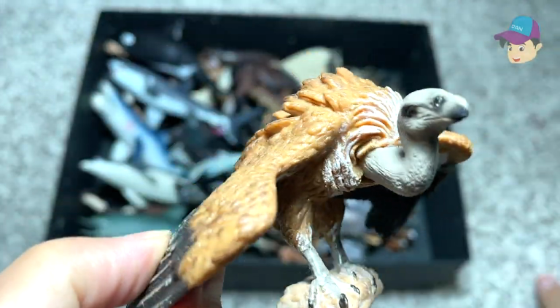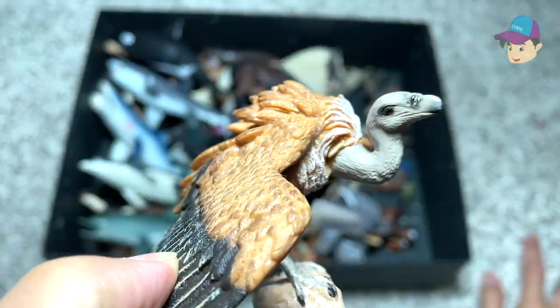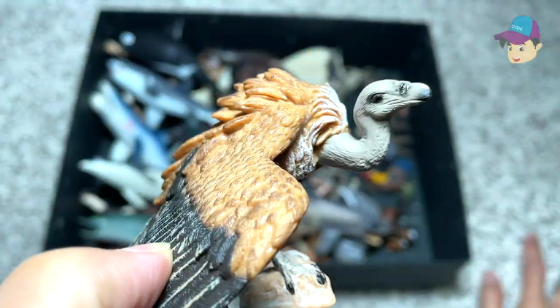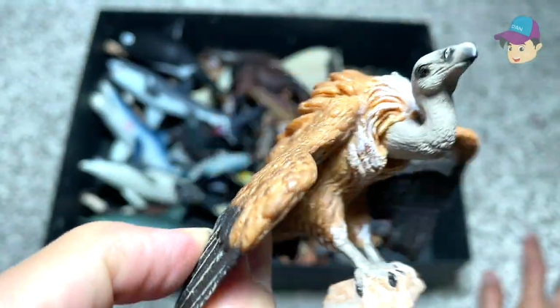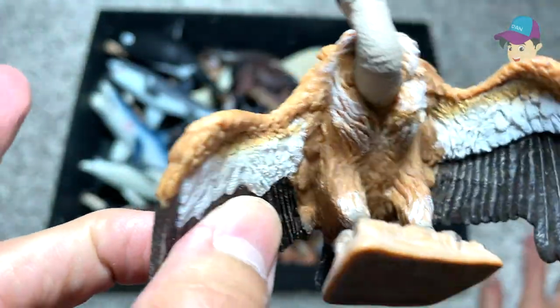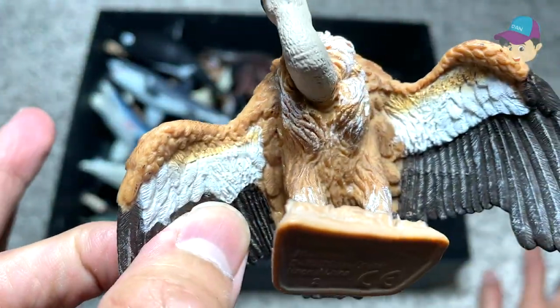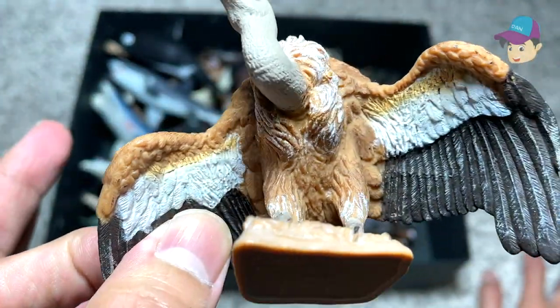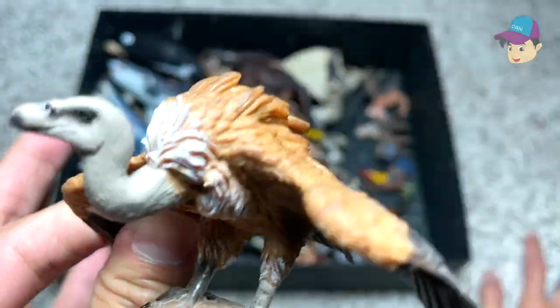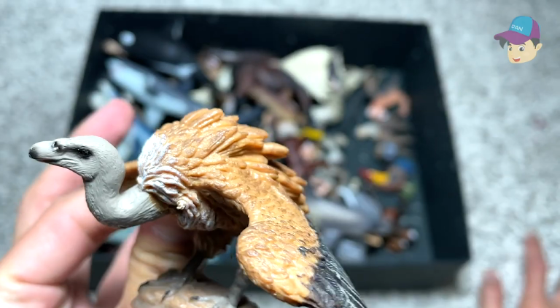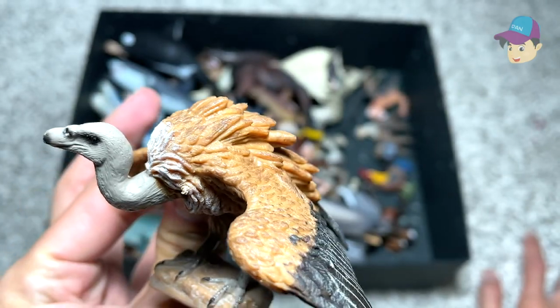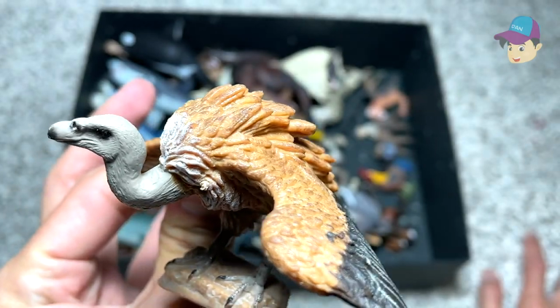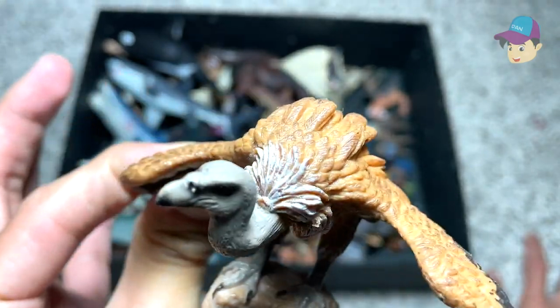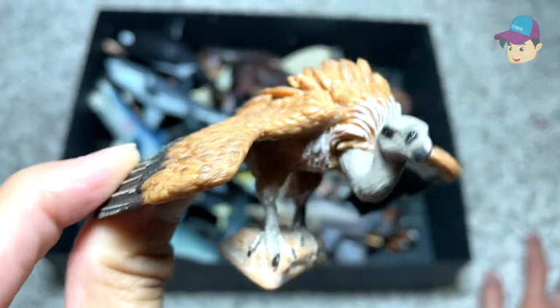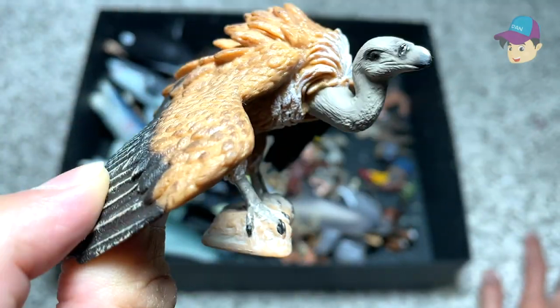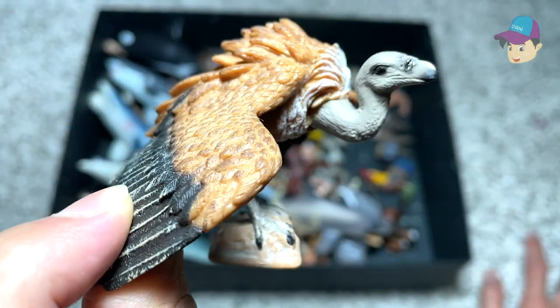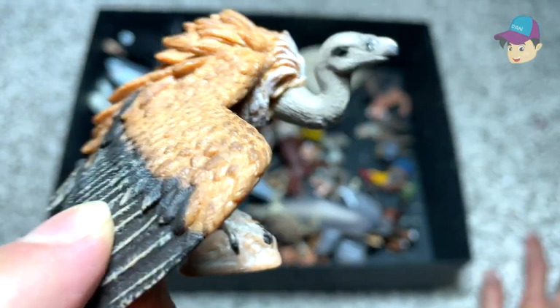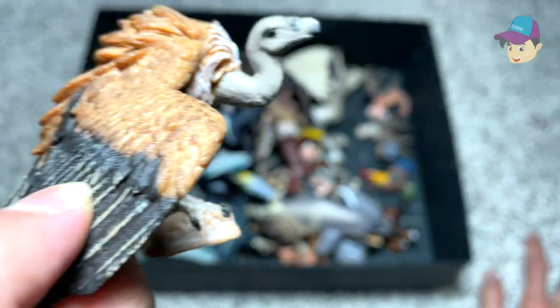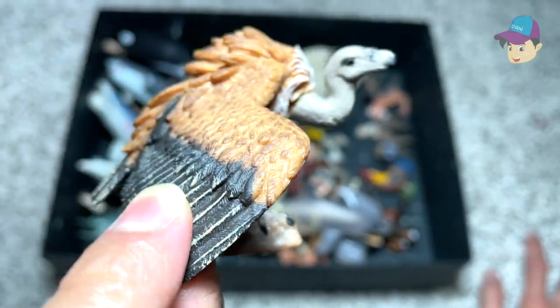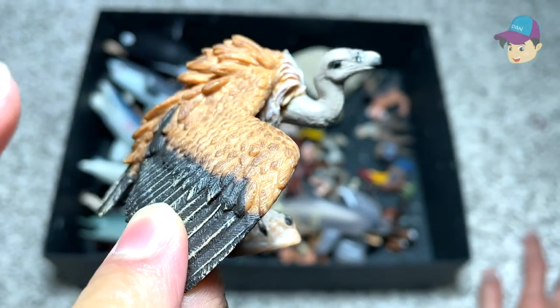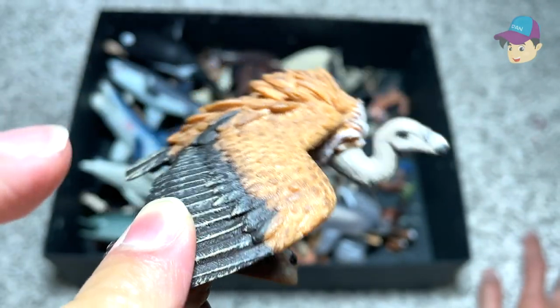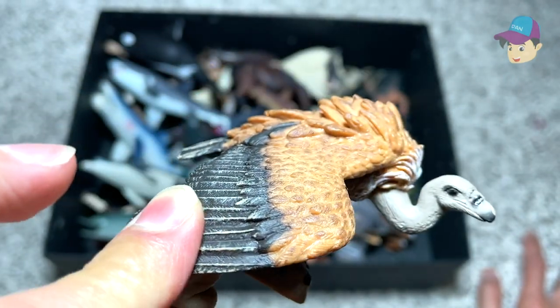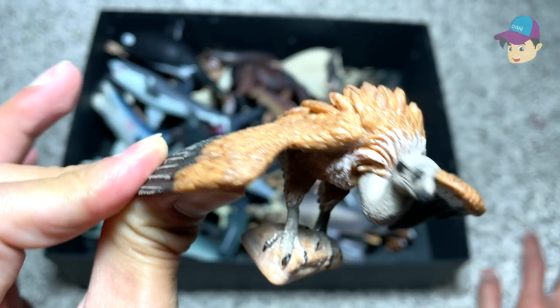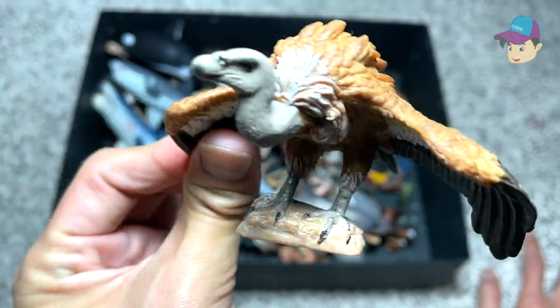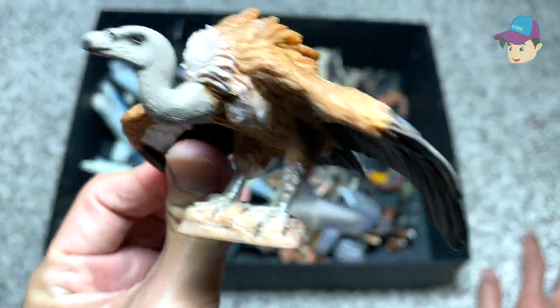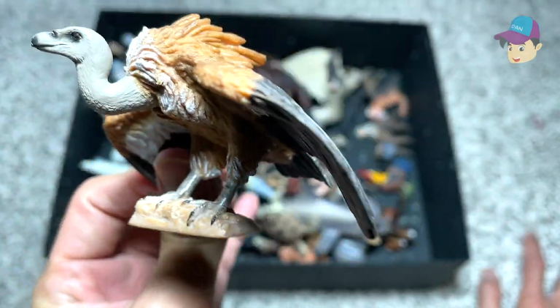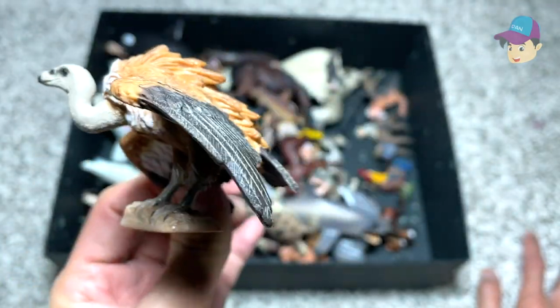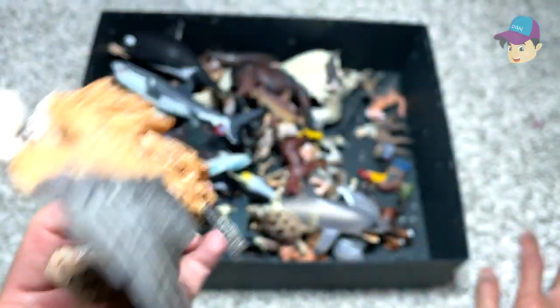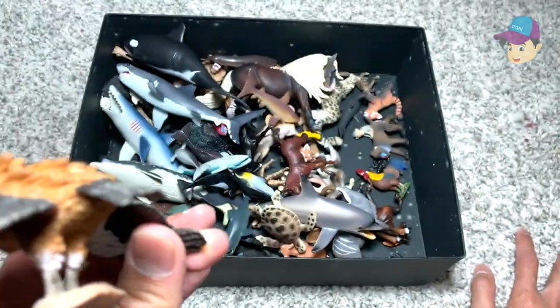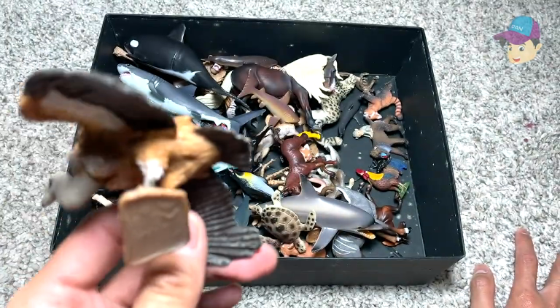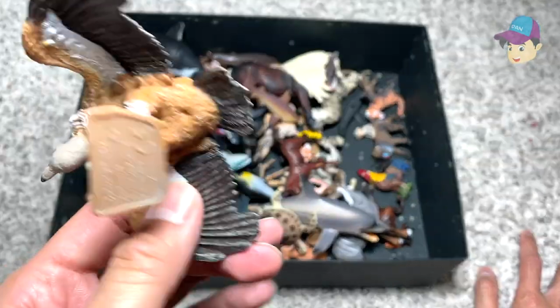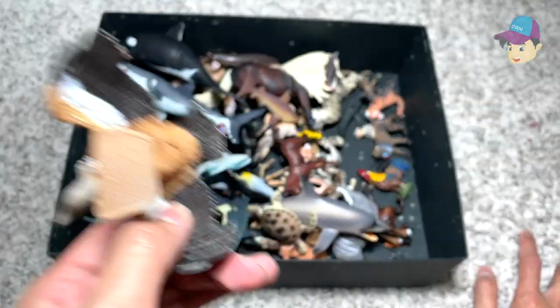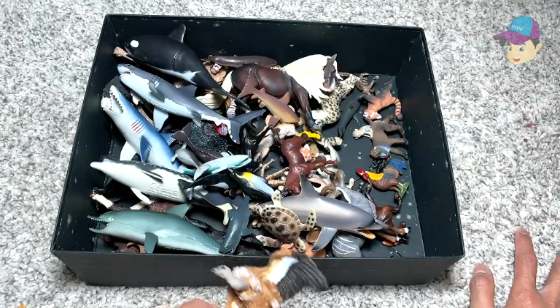Right over here we have a vulture. Vultures are scavengers — they always feed on the weak, on dying animals, and even dying humans.